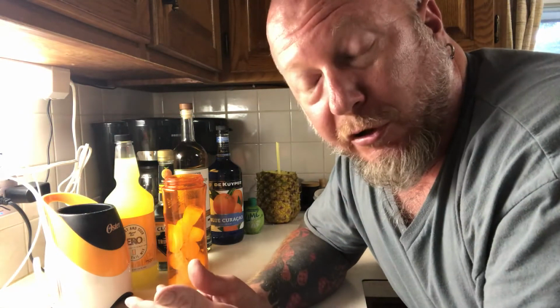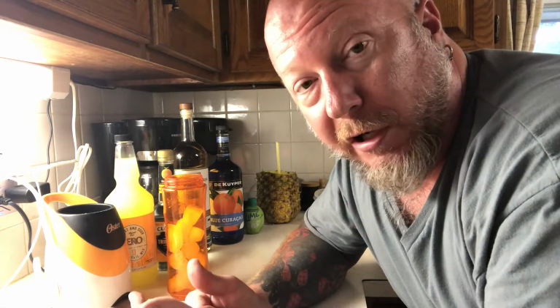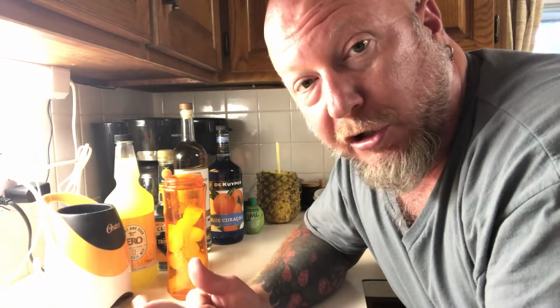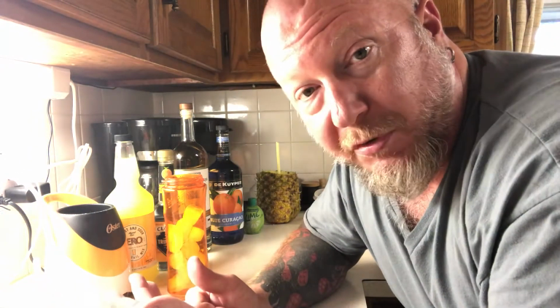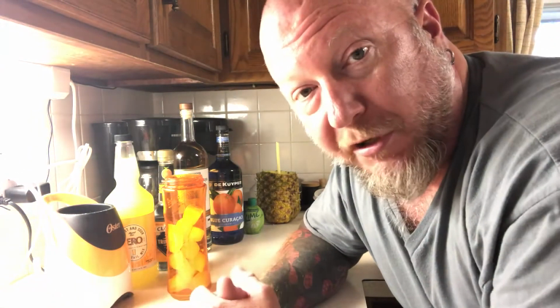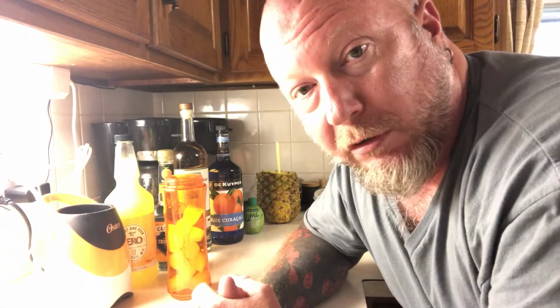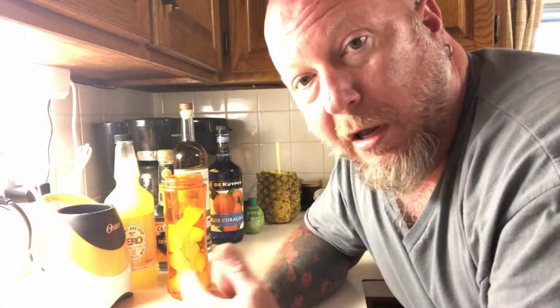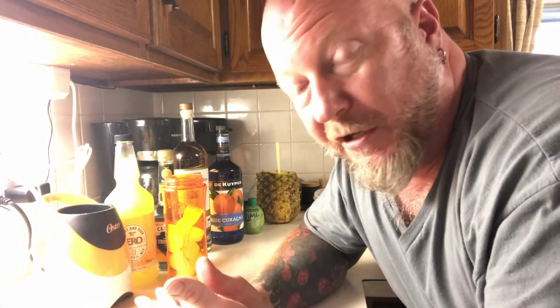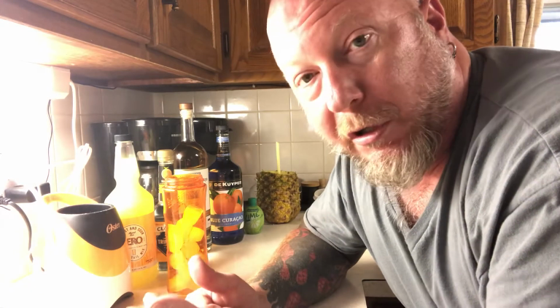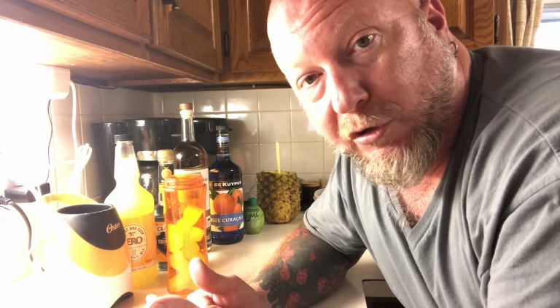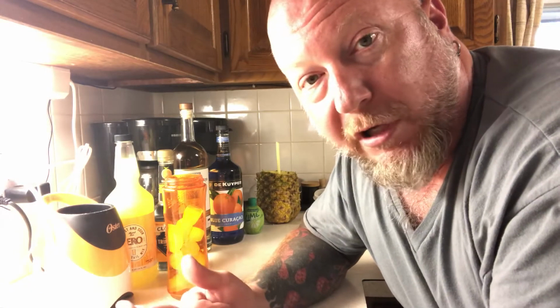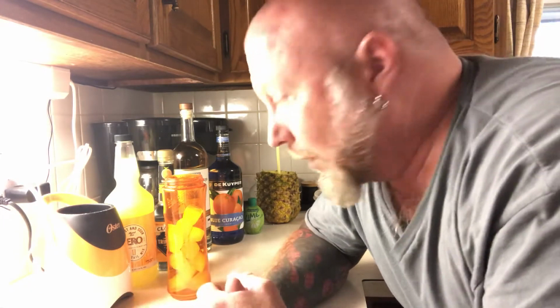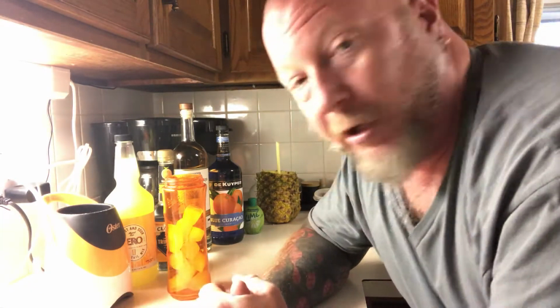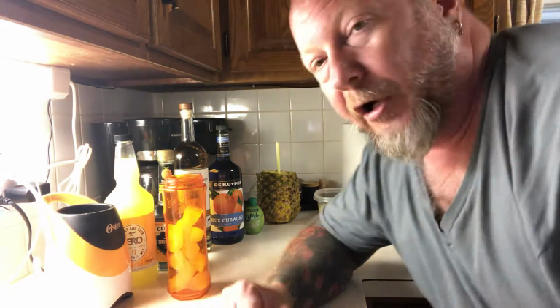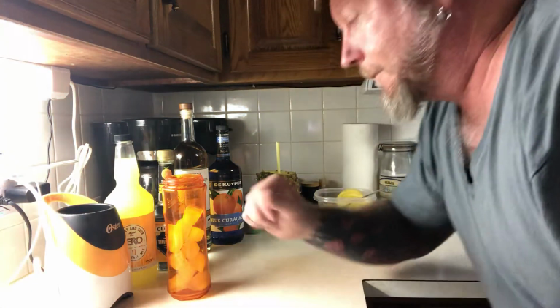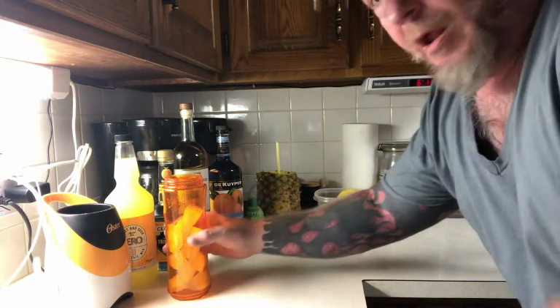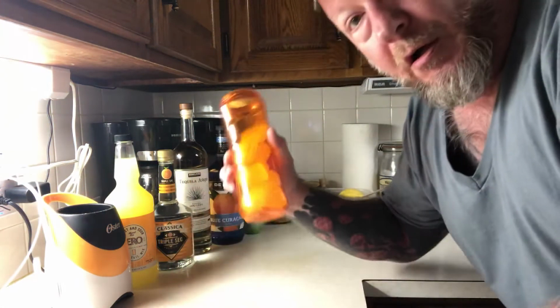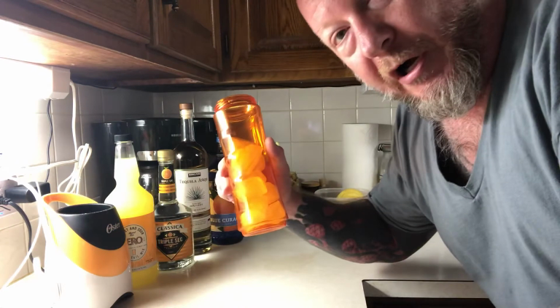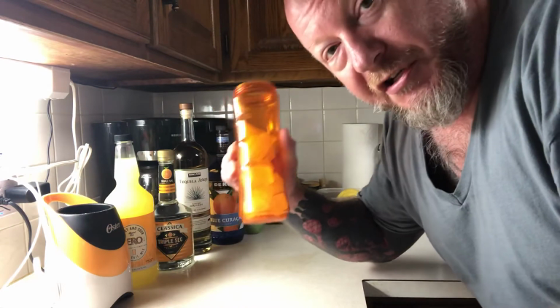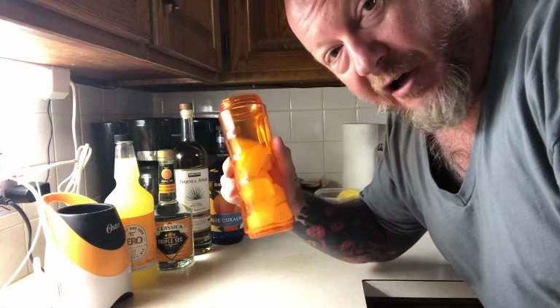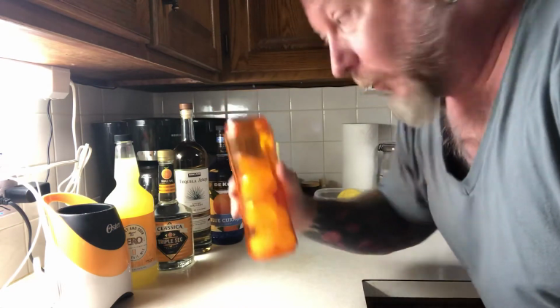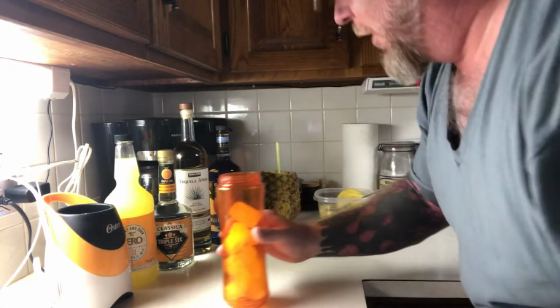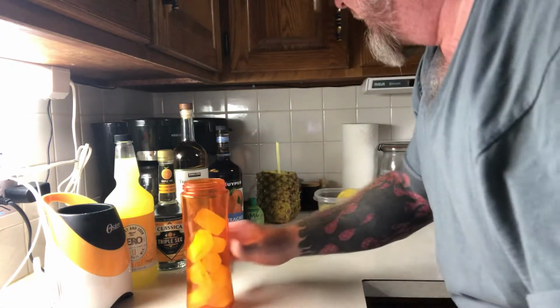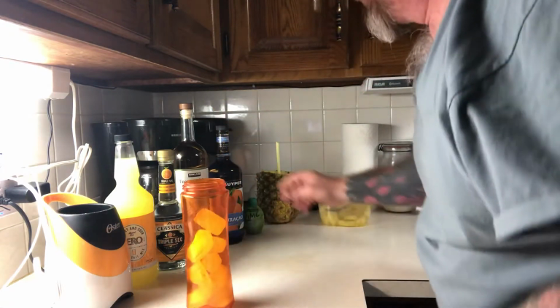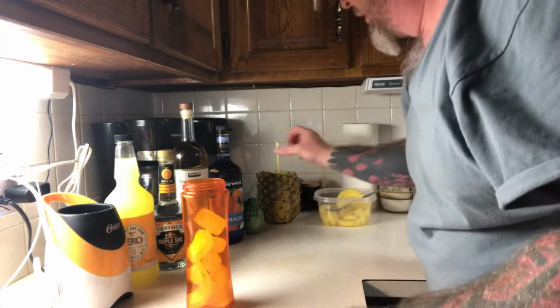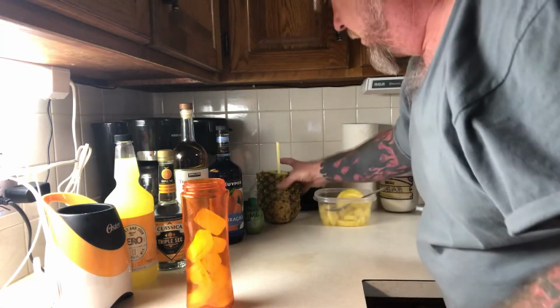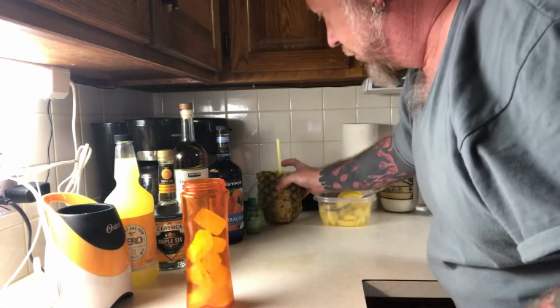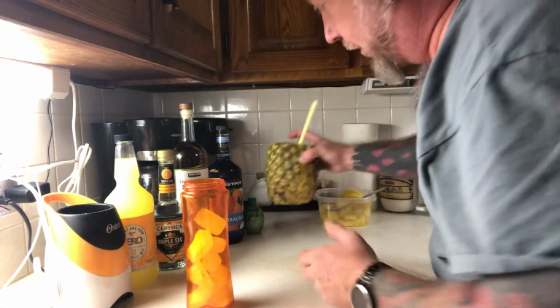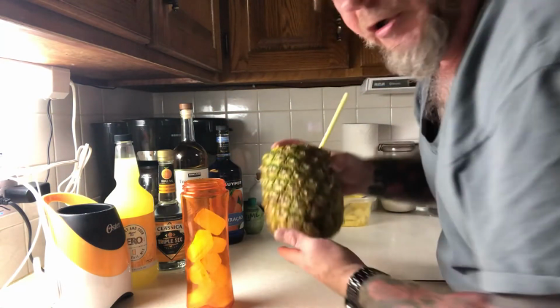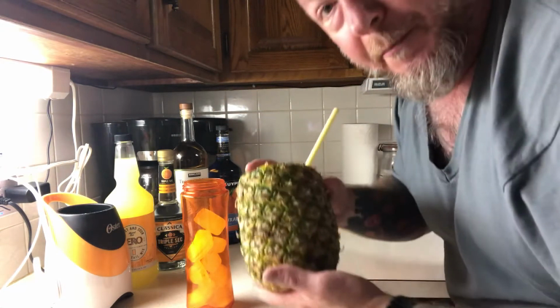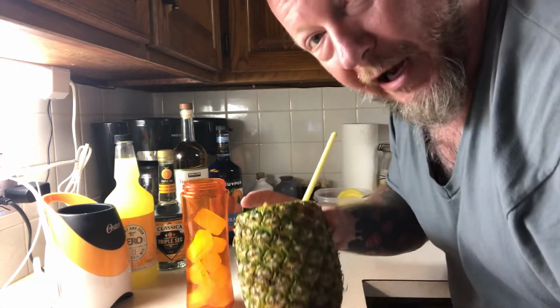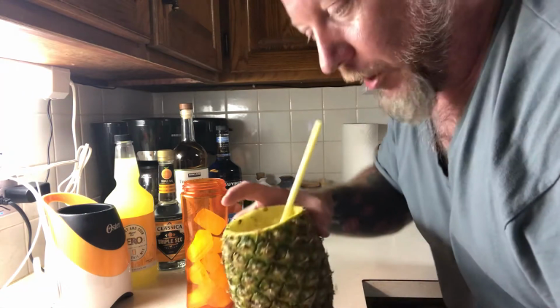Make sure you like, share, and subscribe to my channel on Facebook, YouTube, and Instagram. So here we'll kick it off. A little bit of ice because I like my margaritas blended. Of course I got my nice little pineapple drink cup.